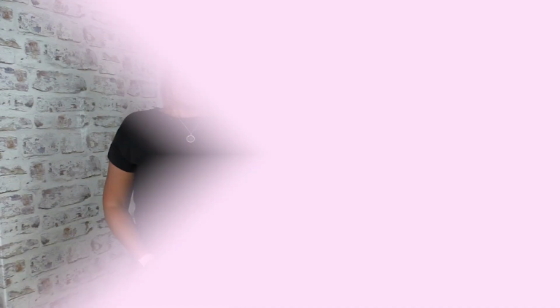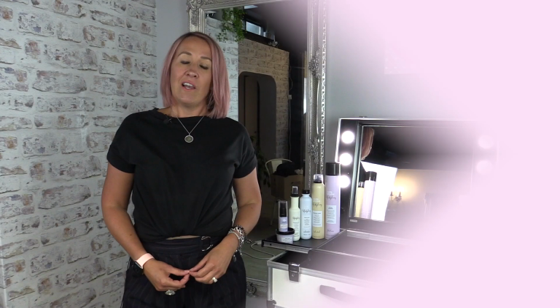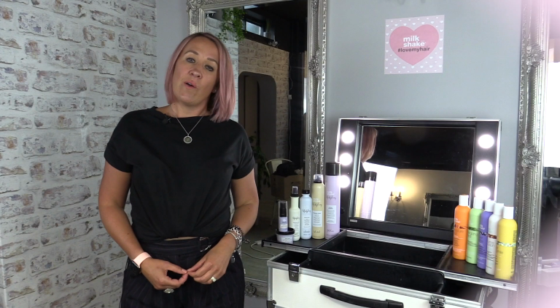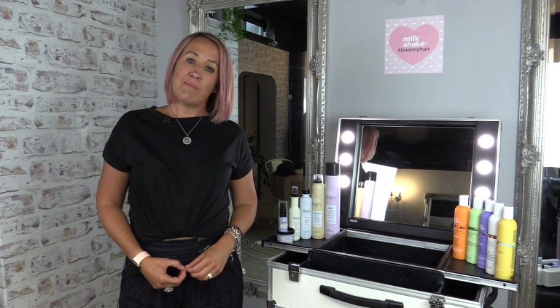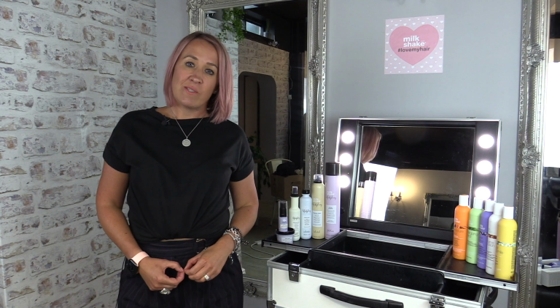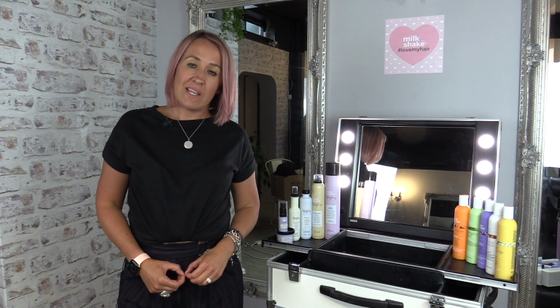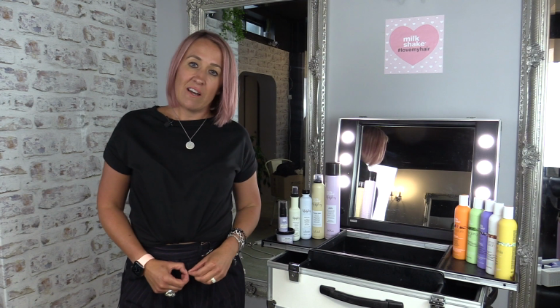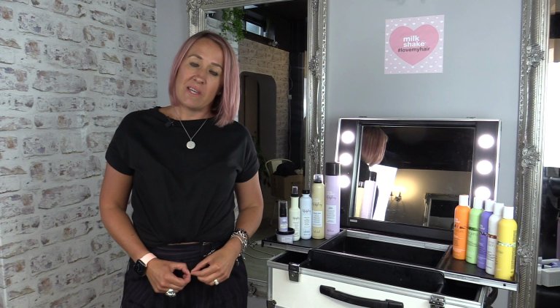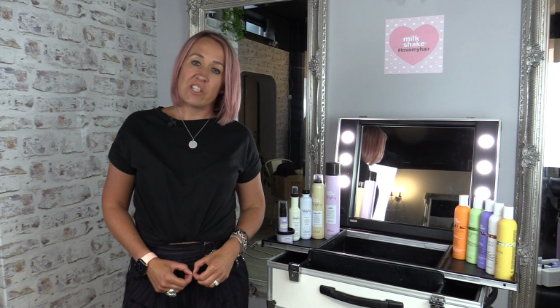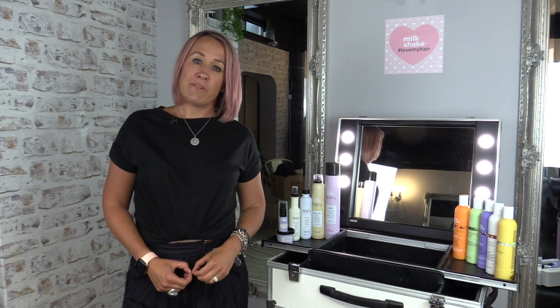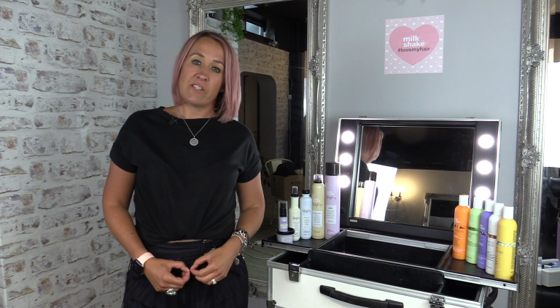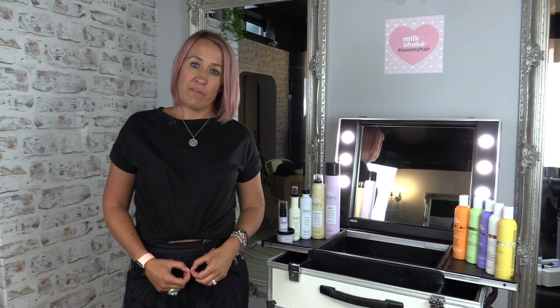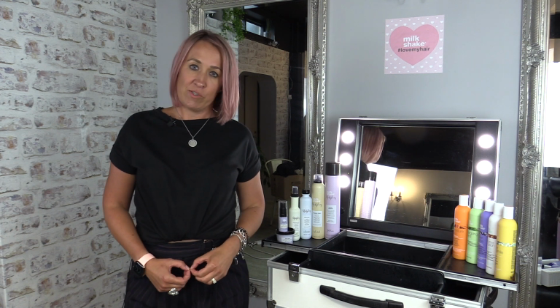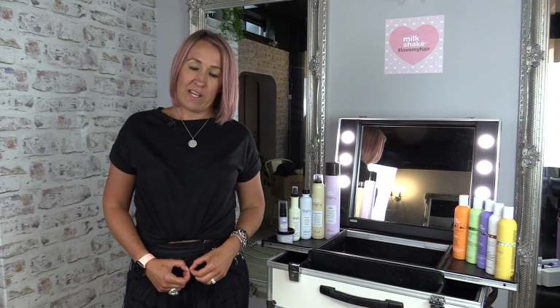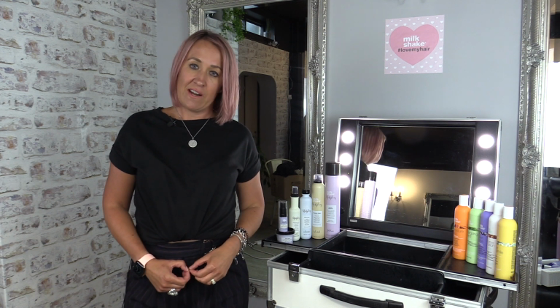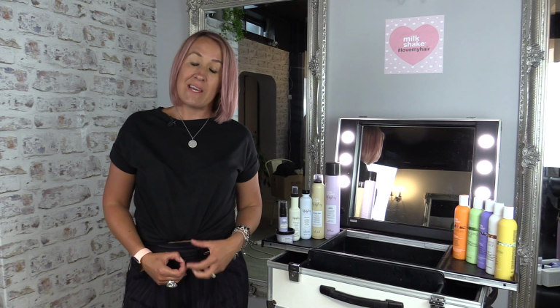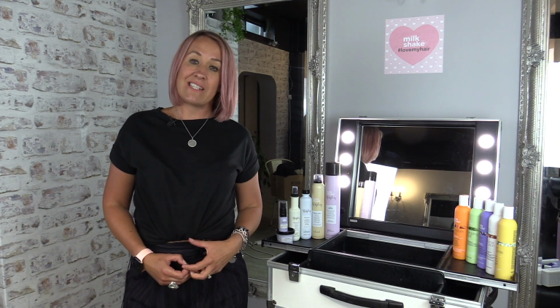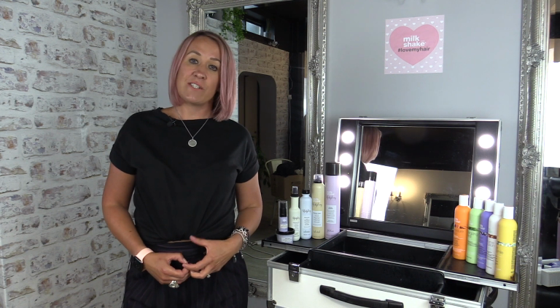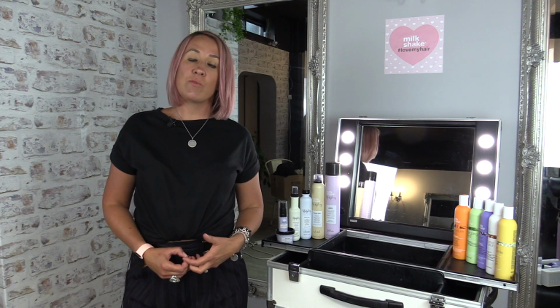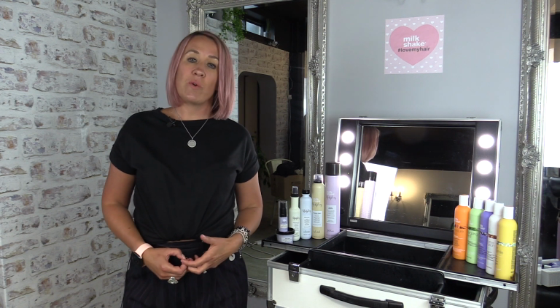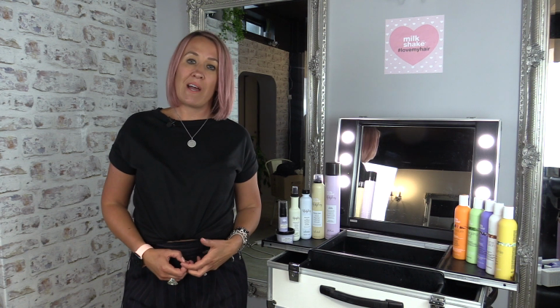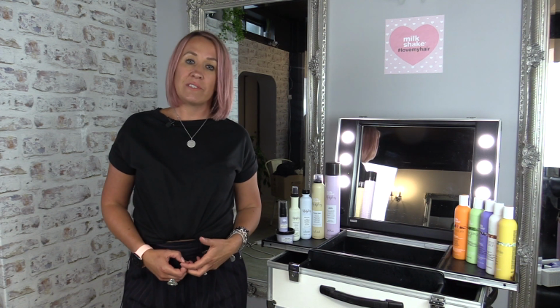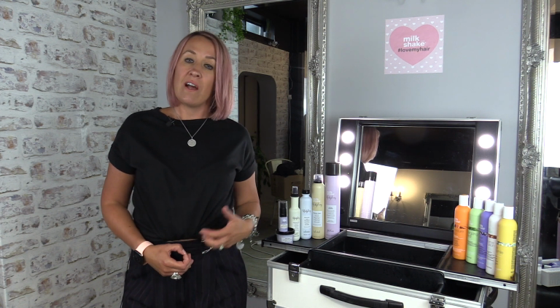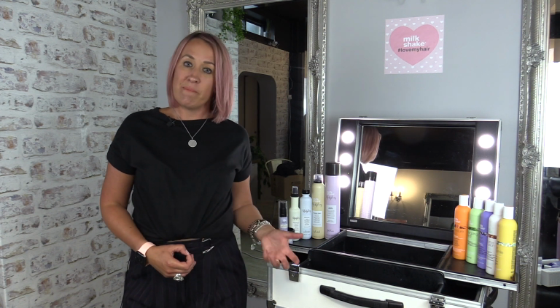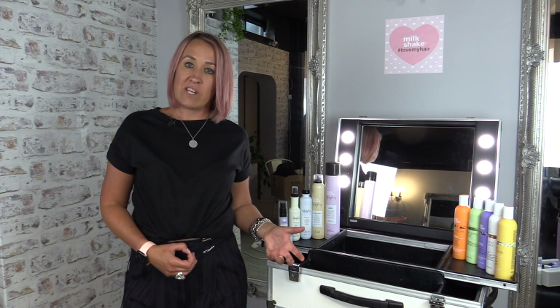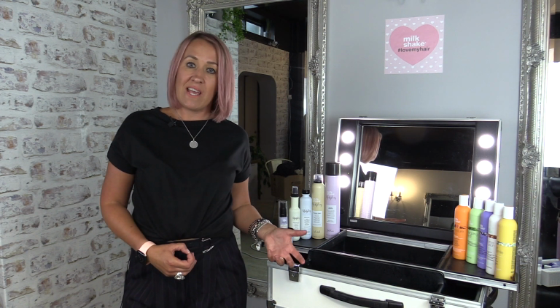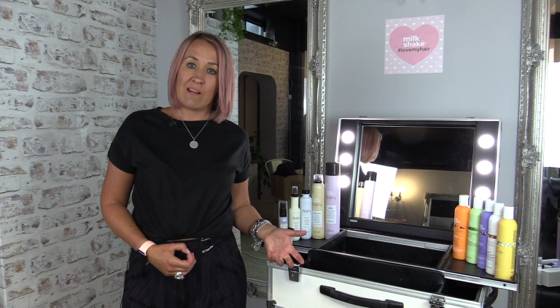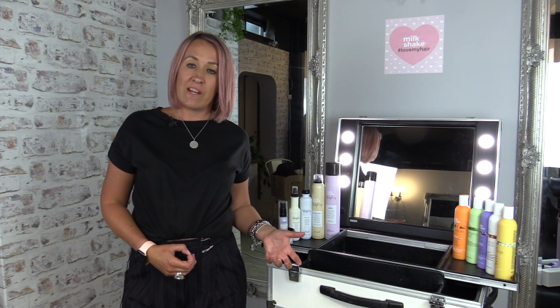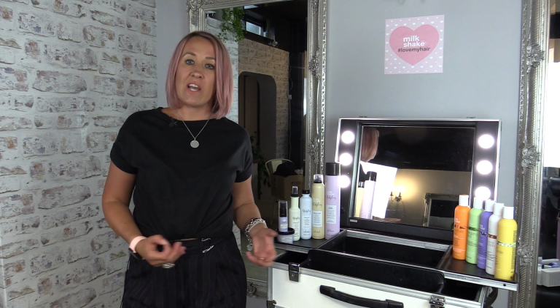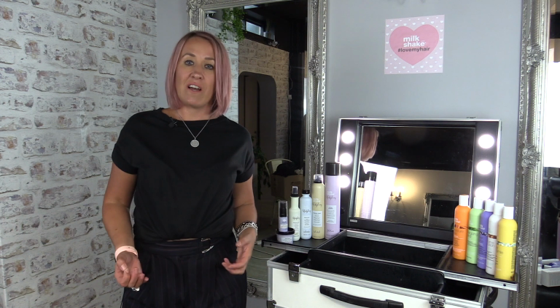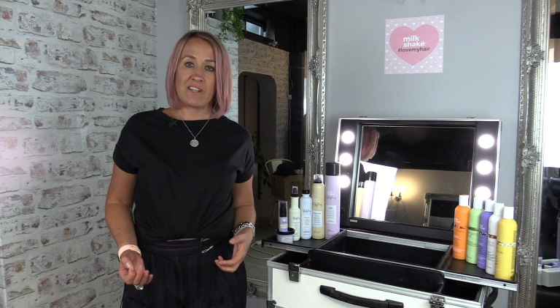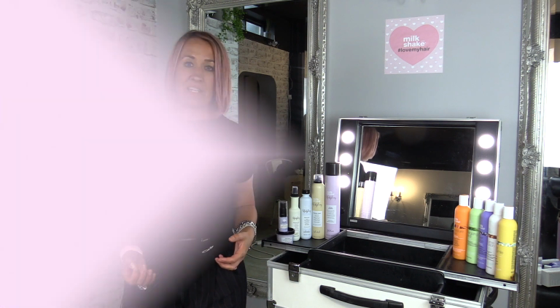Hello, I'm Josie and I'm the Education Manager for Milkshake, and I'm here today to talk to you about Milkshake's hair care range and lifestyling.